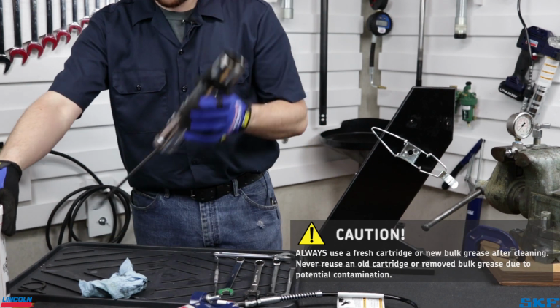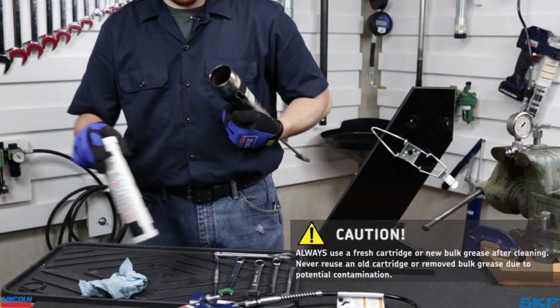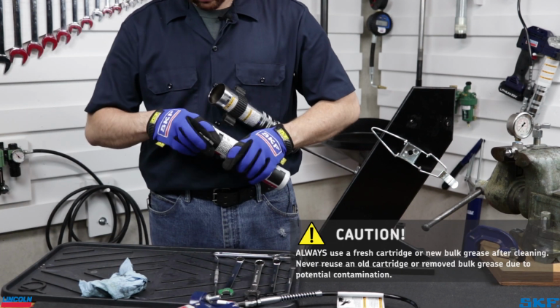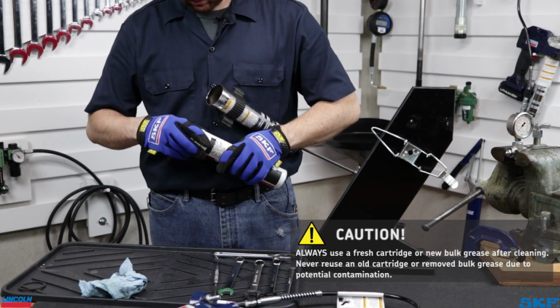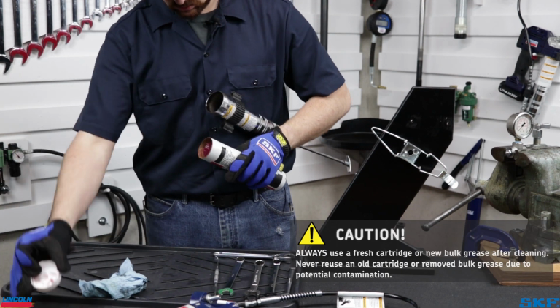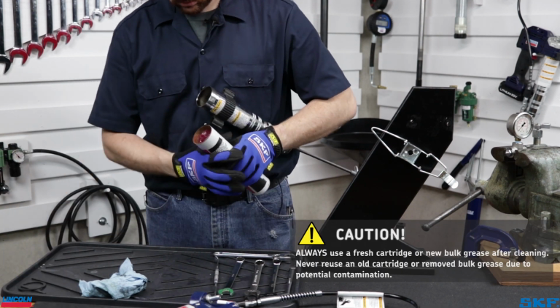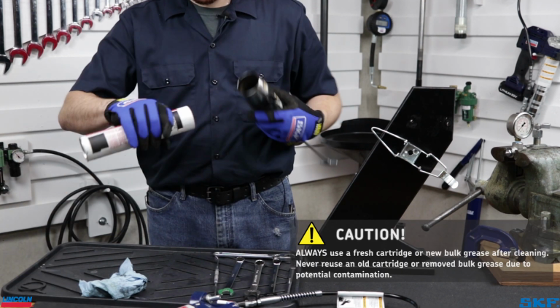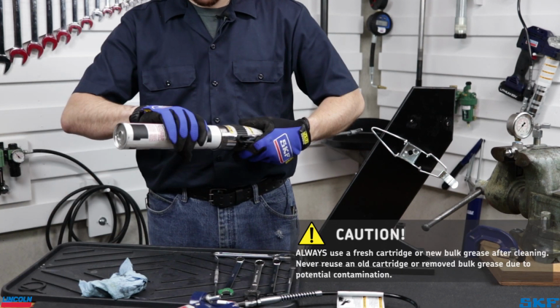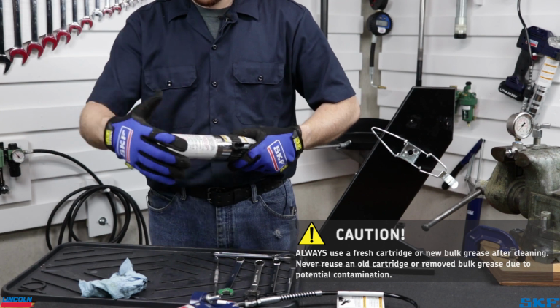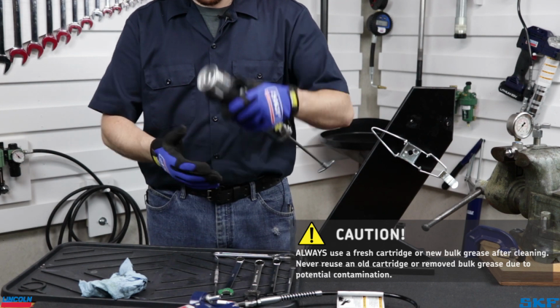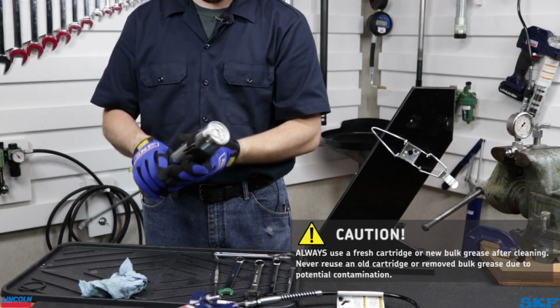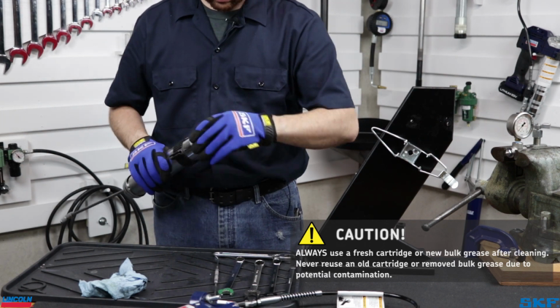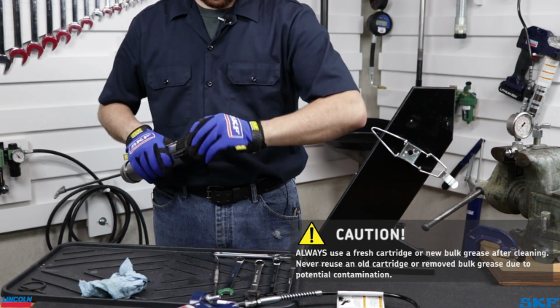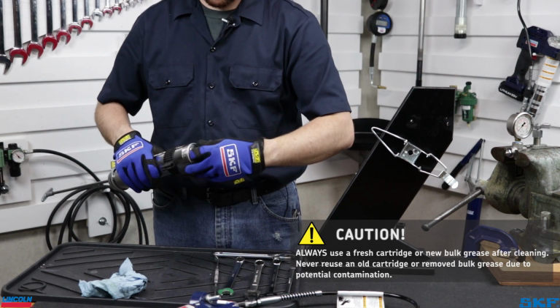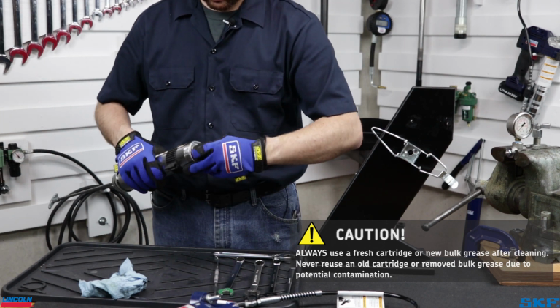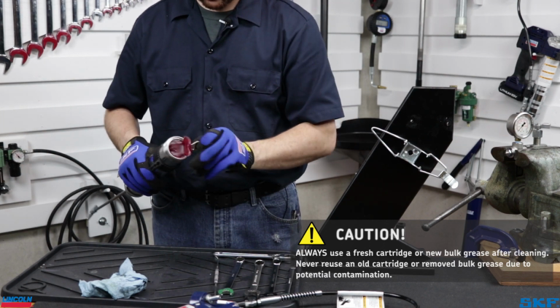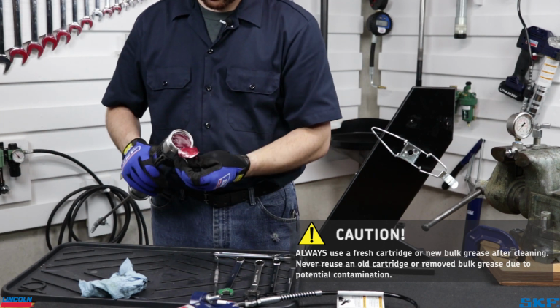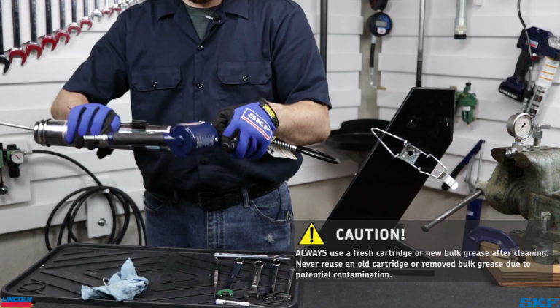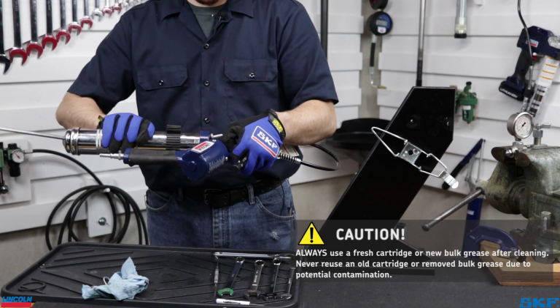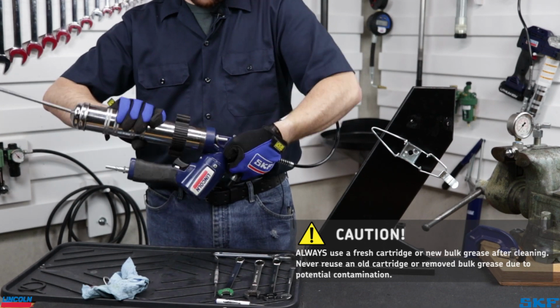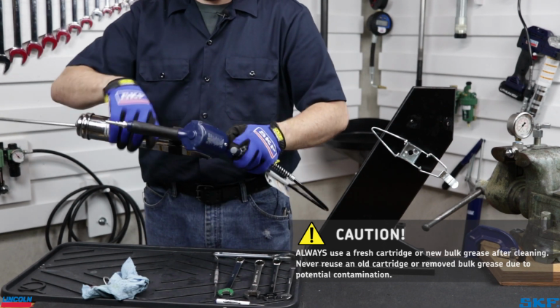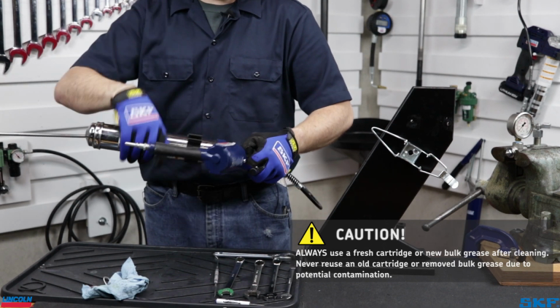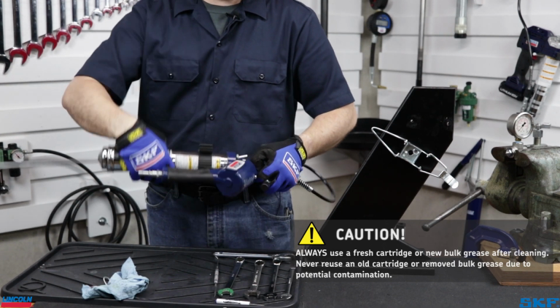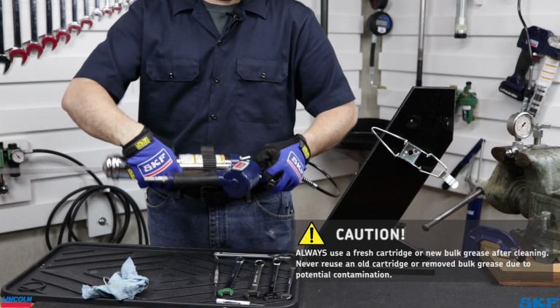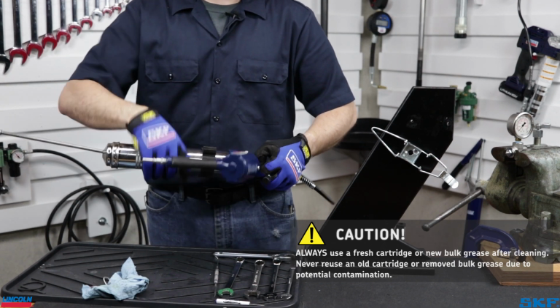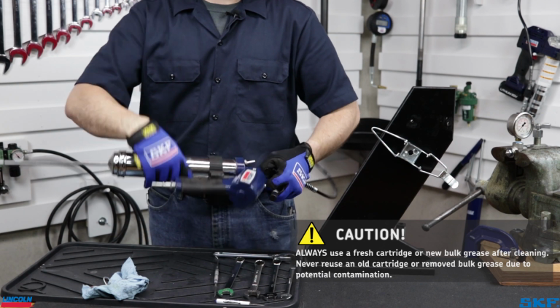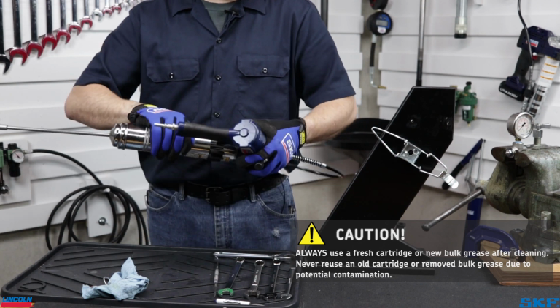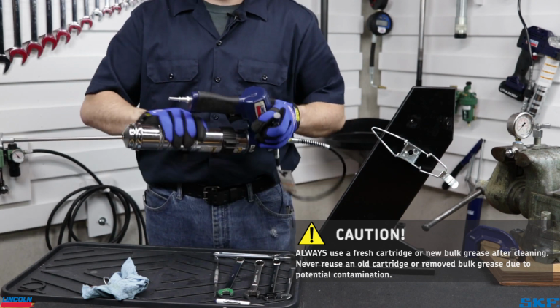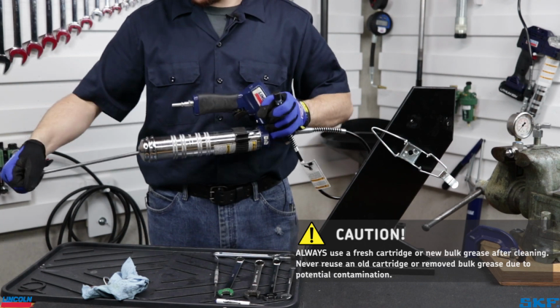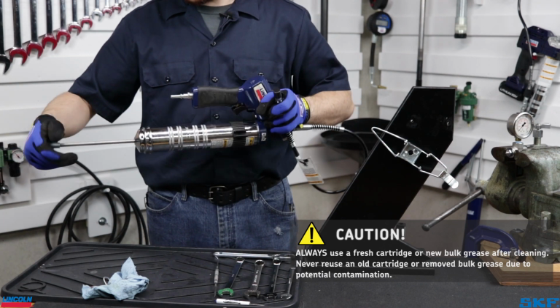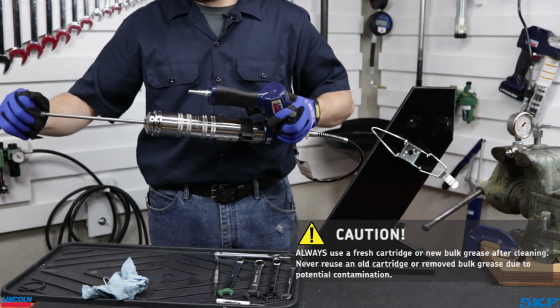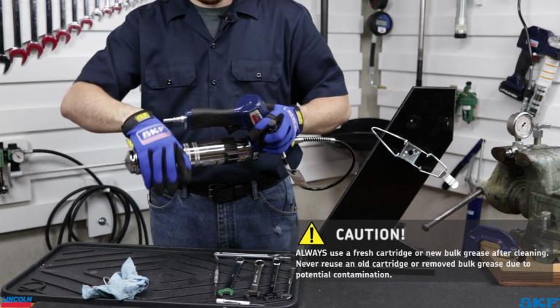Lastly, do not reinsert the used cartridge of grease if this cleaning was performed in the middle of dispensing a cartridge. Always start fresh with a new unopened cartridge after cleaning, in case the used cartridge is contaminated.